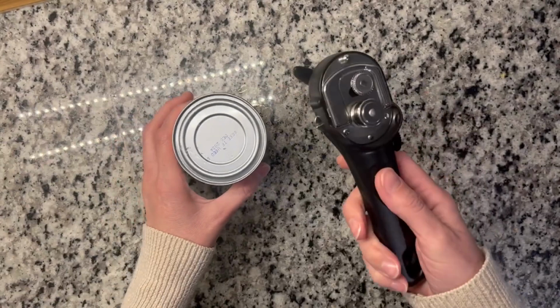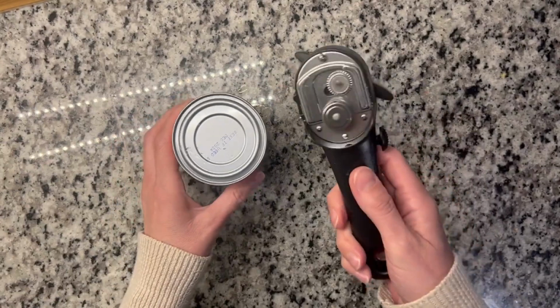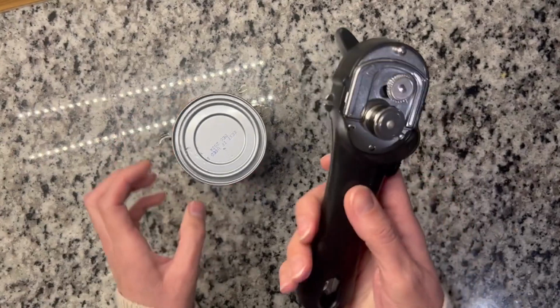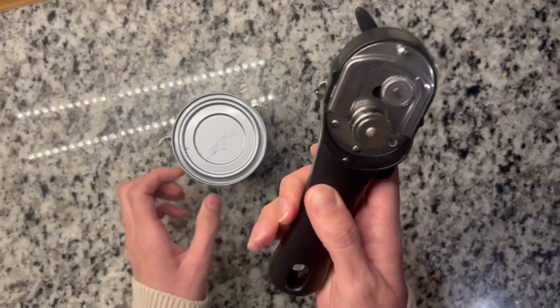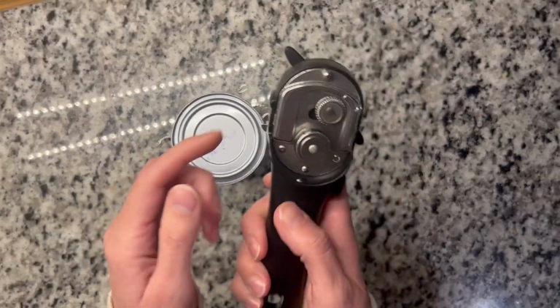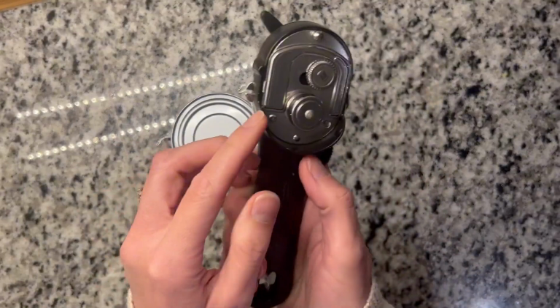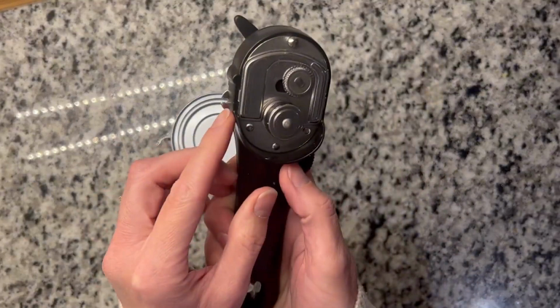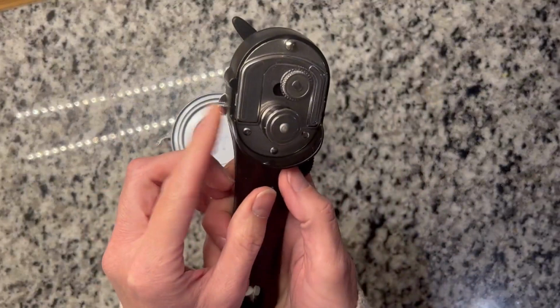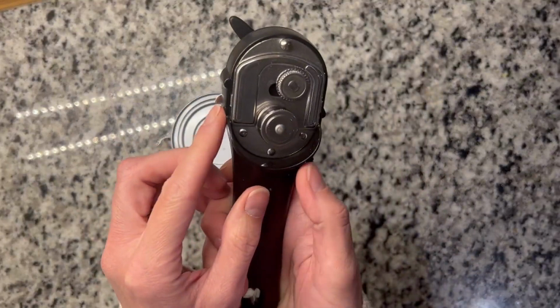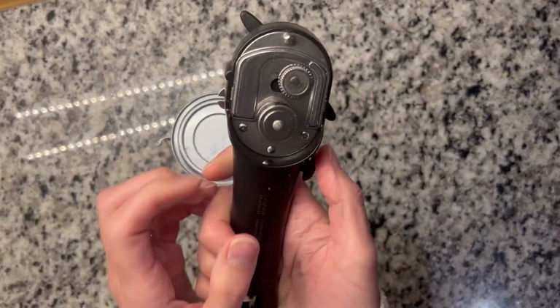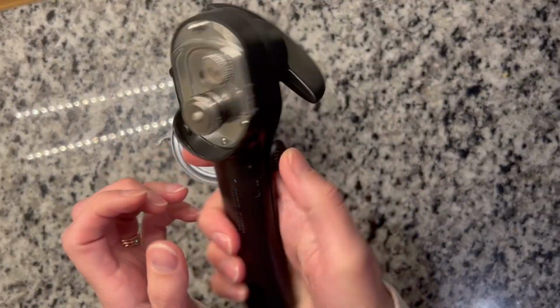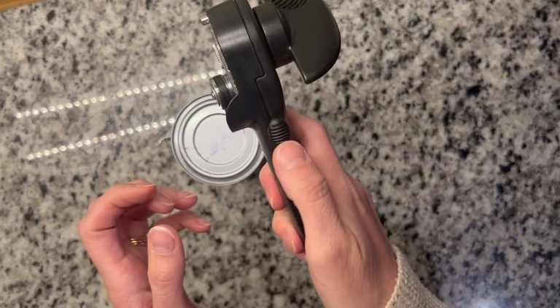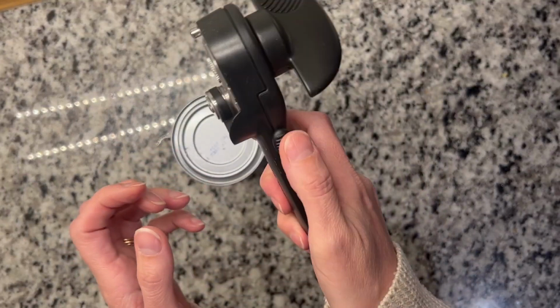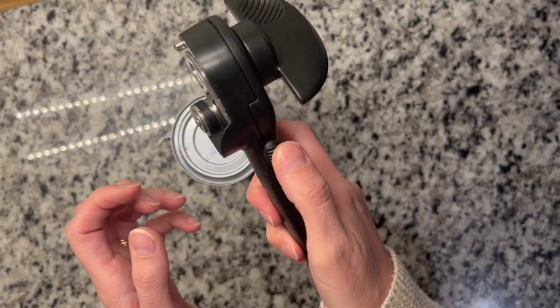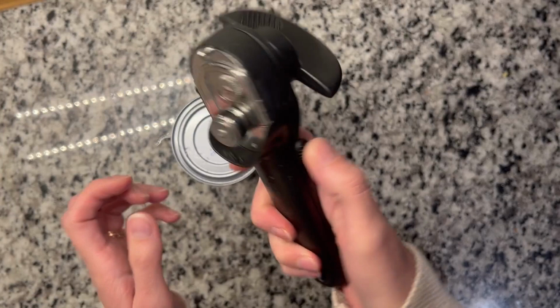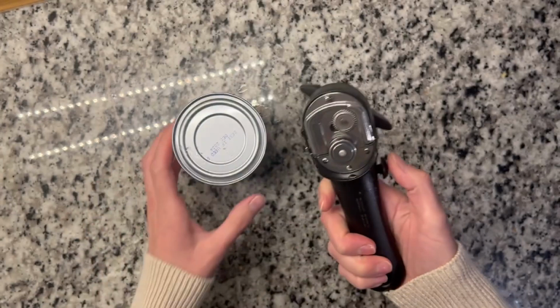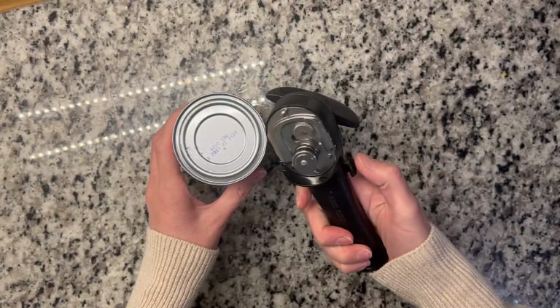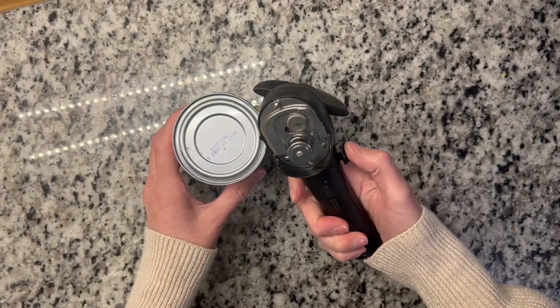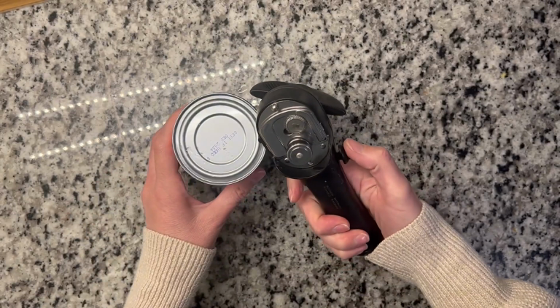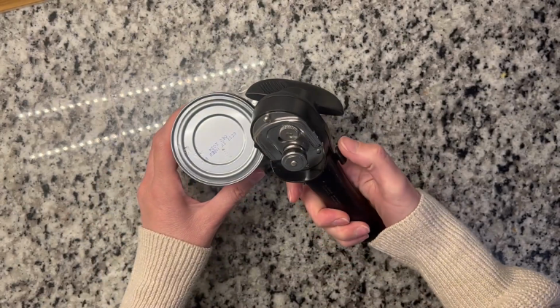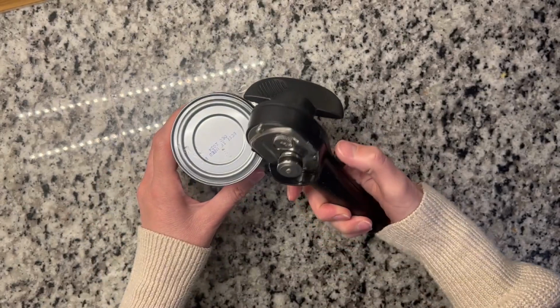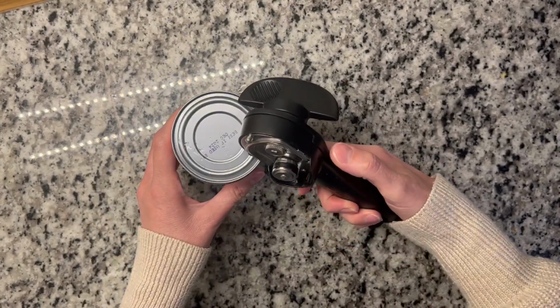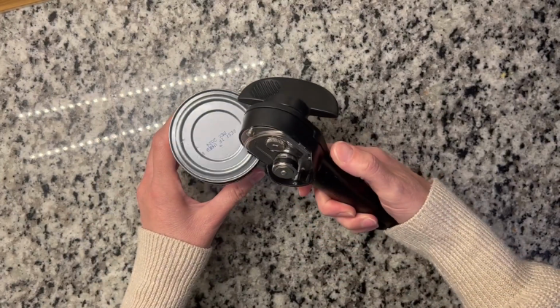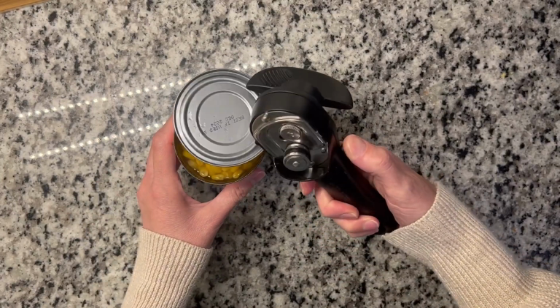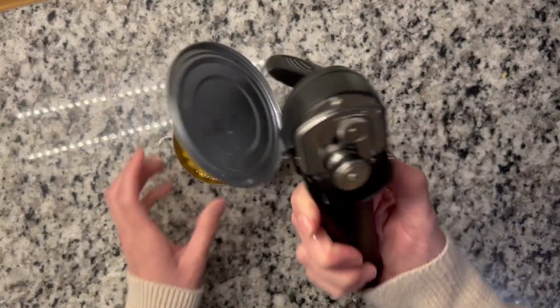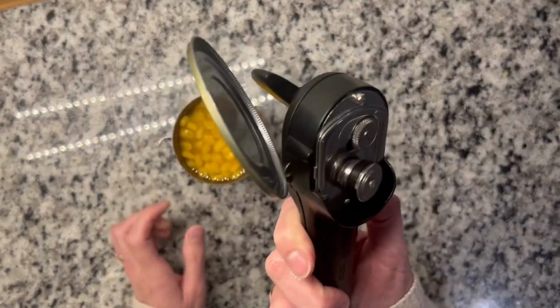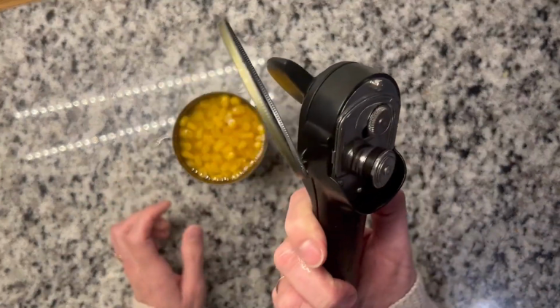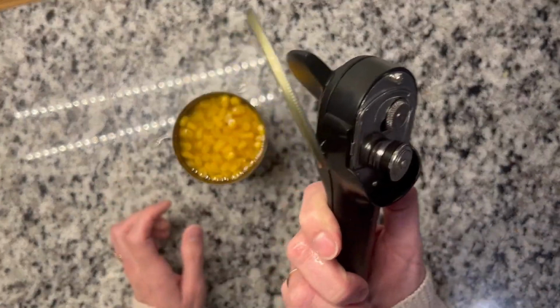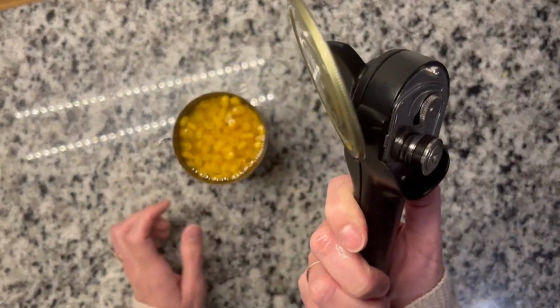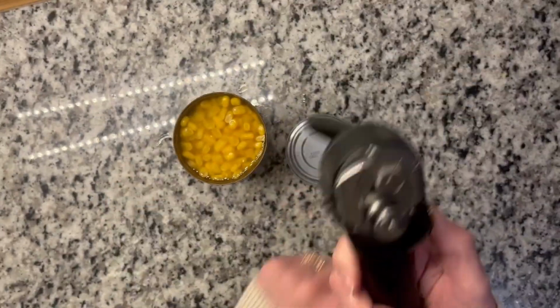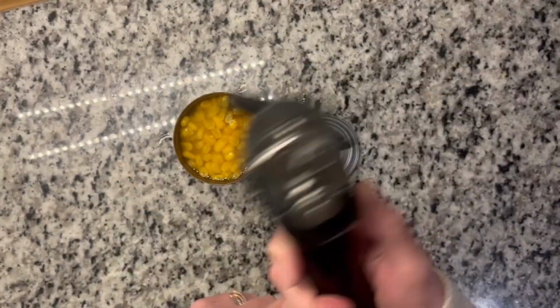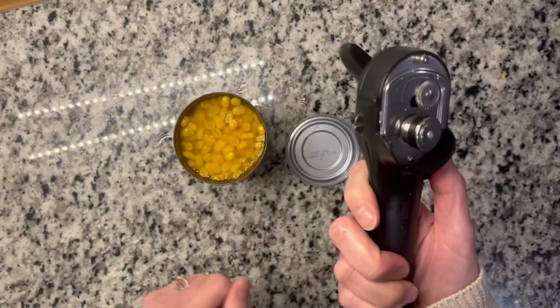What's cool is this little device here — you just hit this button and you're supposed to be able to grab the lid like that to toss it.